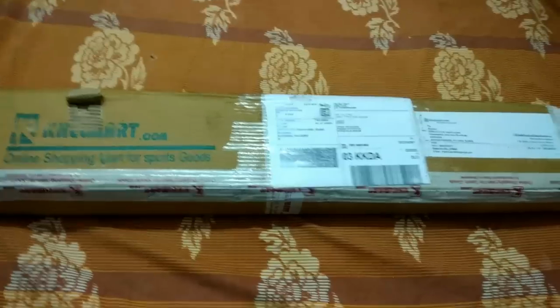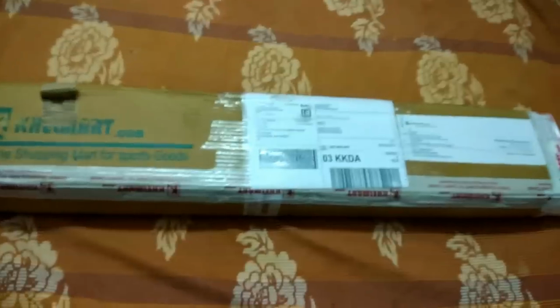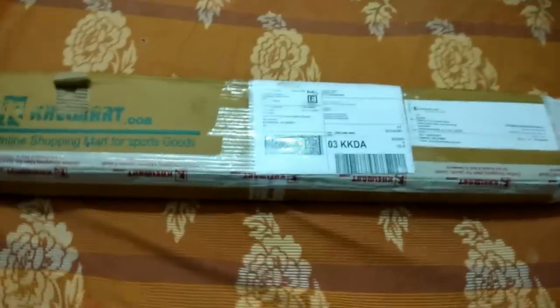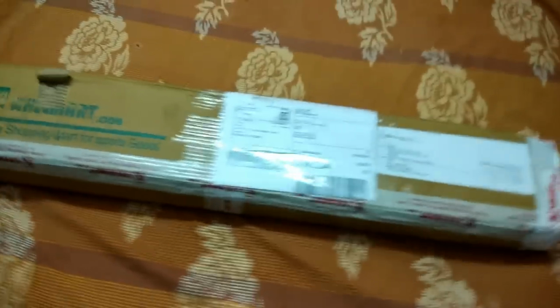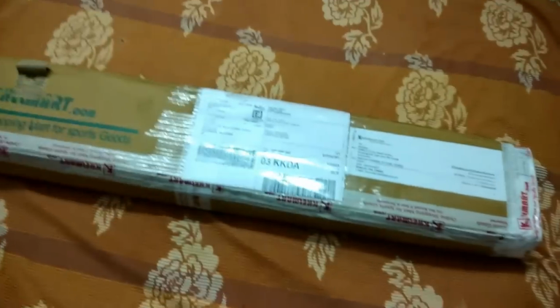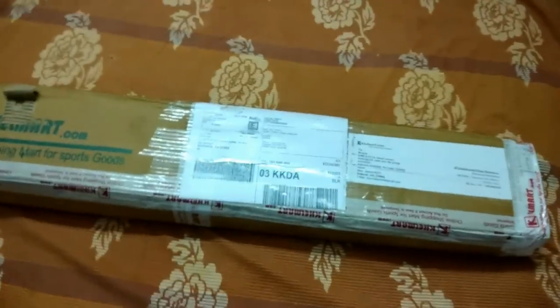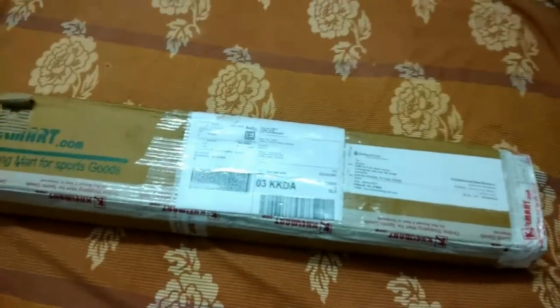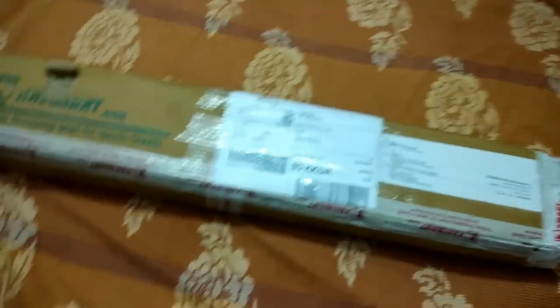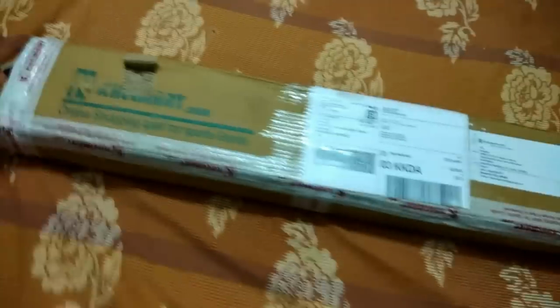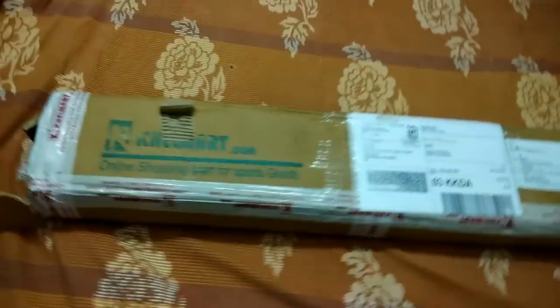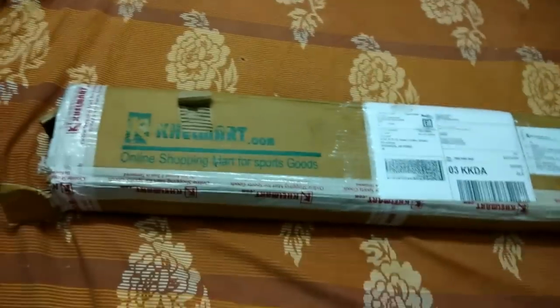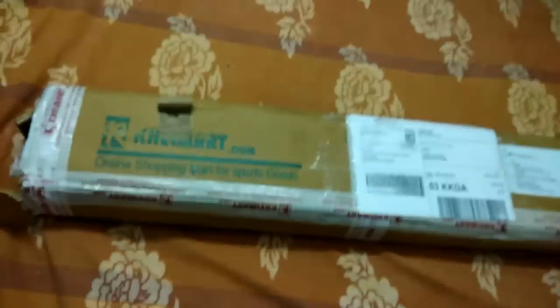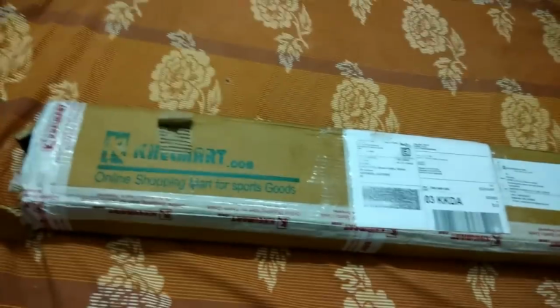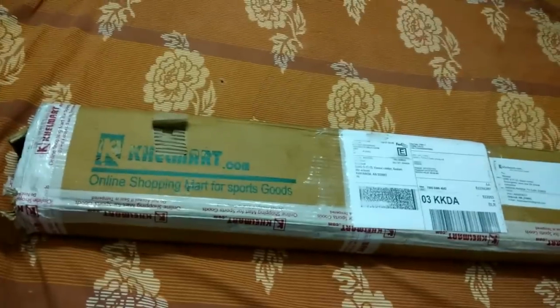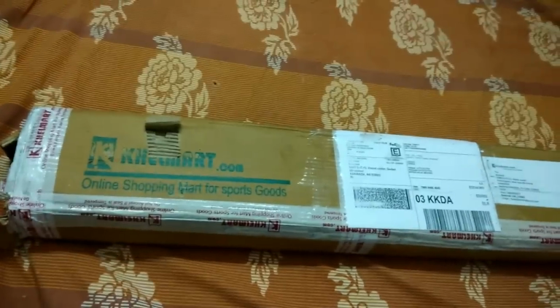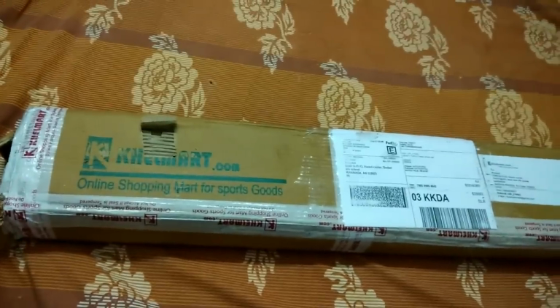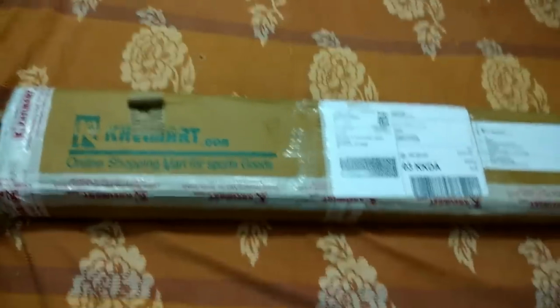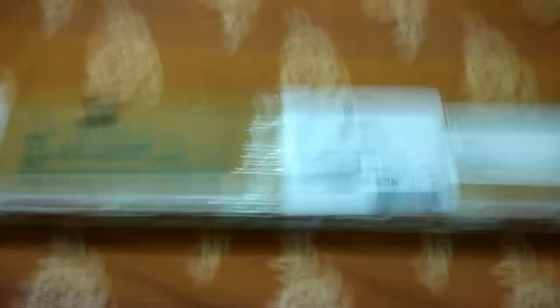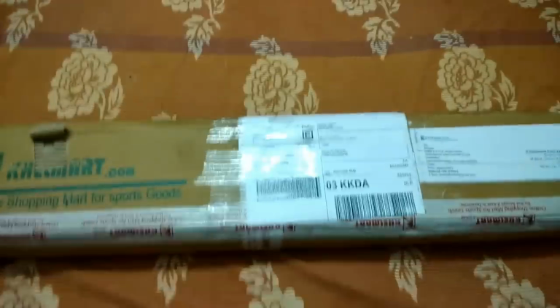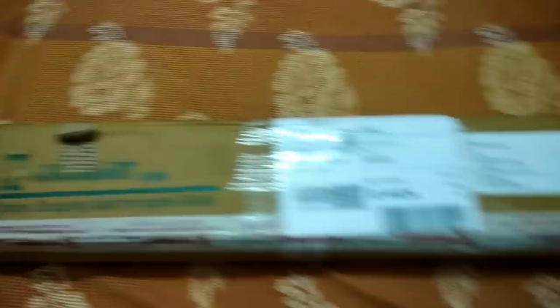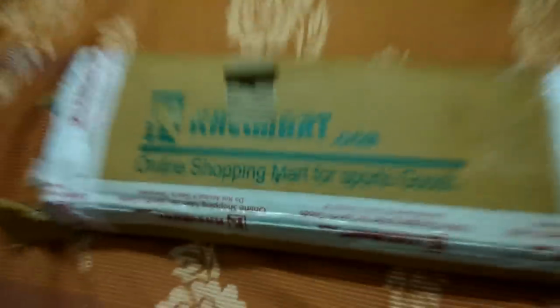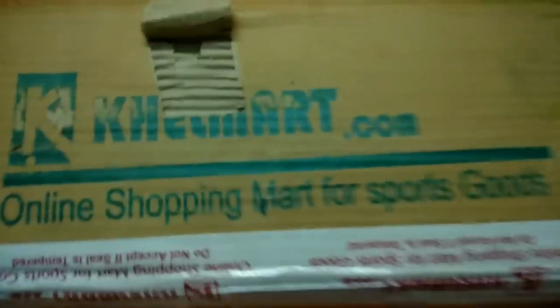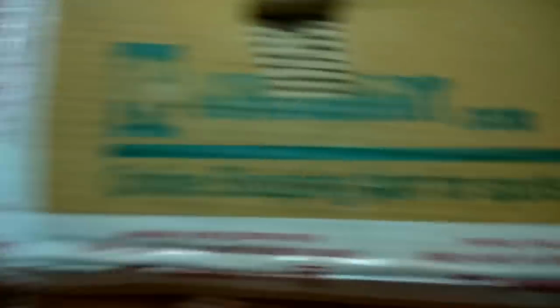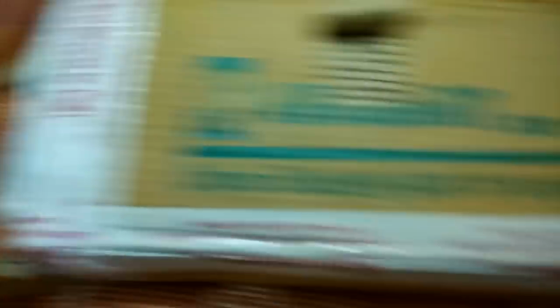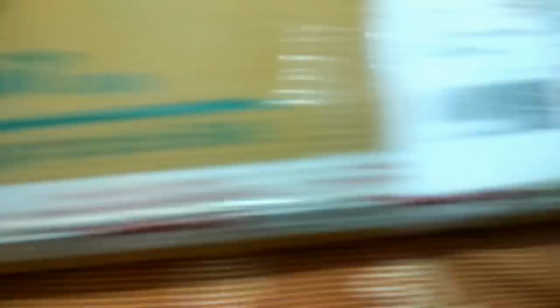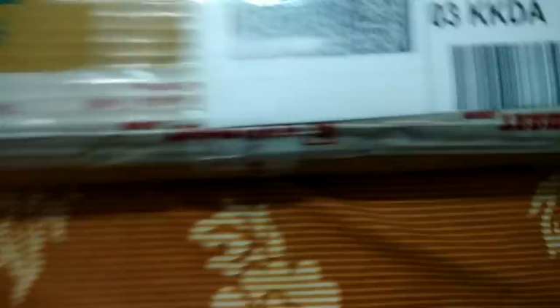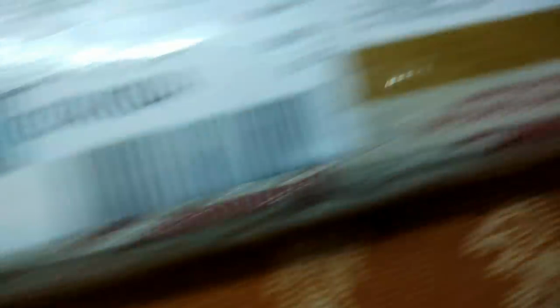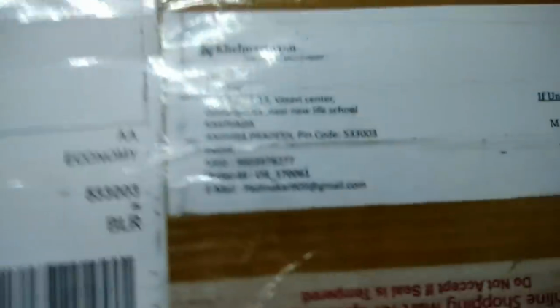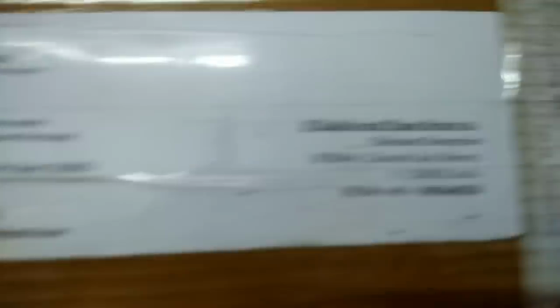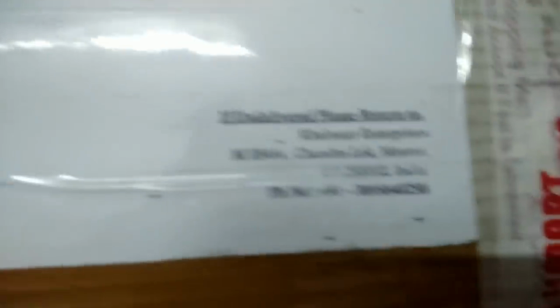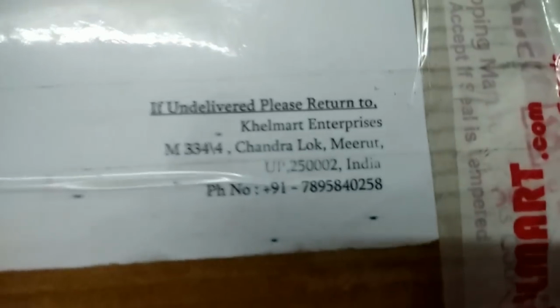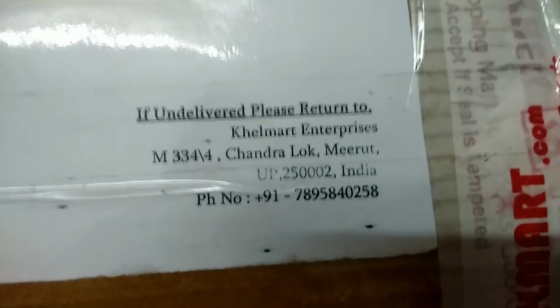Hello friends, welcome to SciTricks and Hats. Now we are going to unbox the Zack's tennis cricket bat, which I have brought from KaleMart.com.